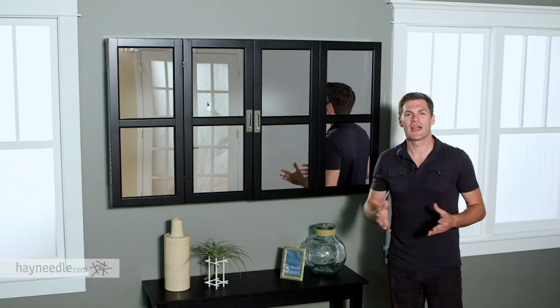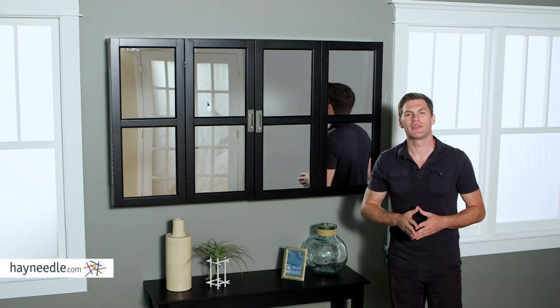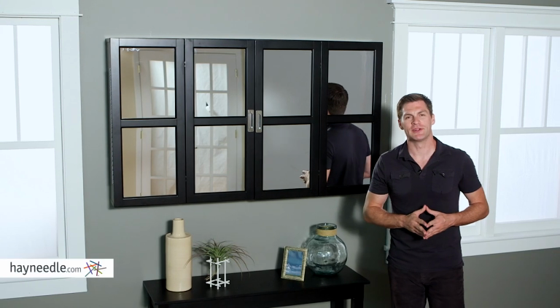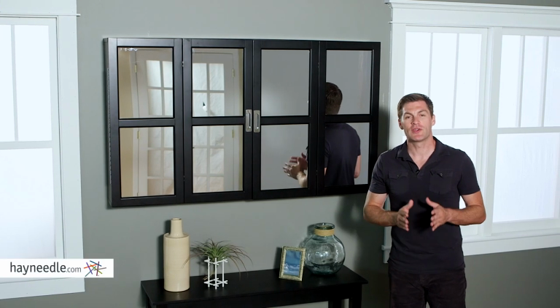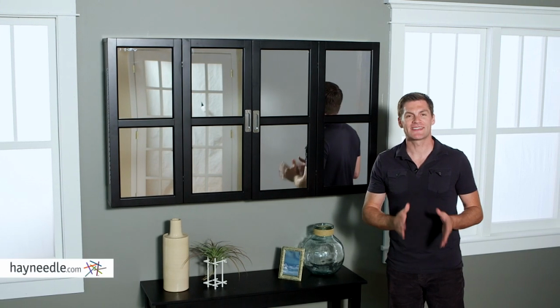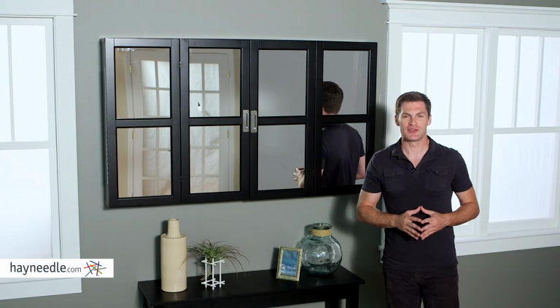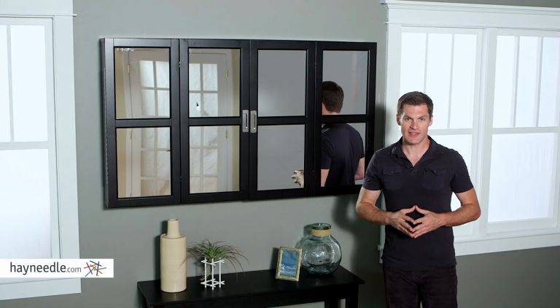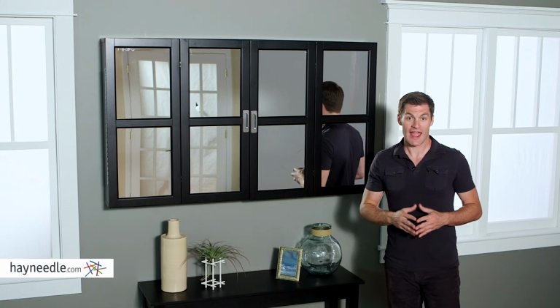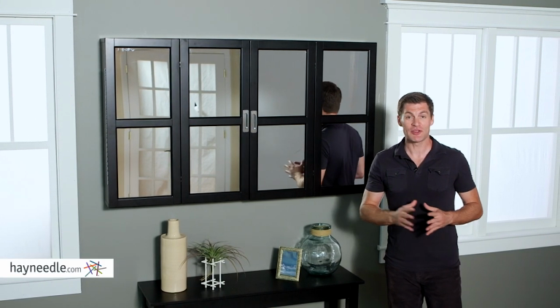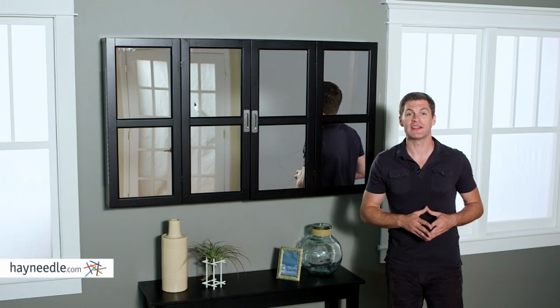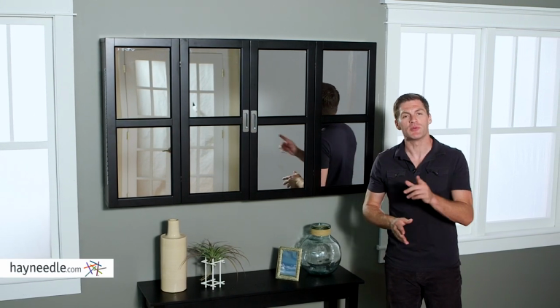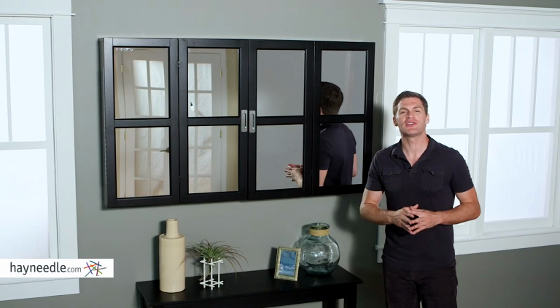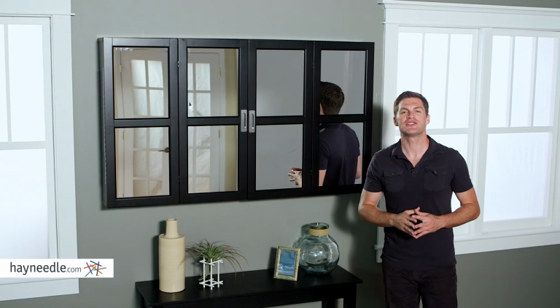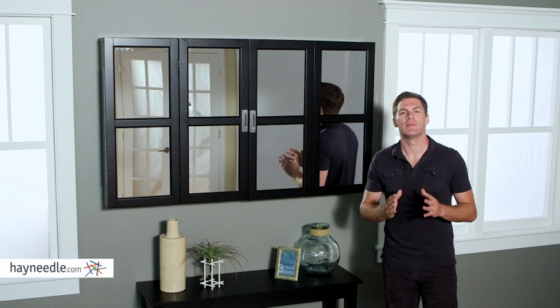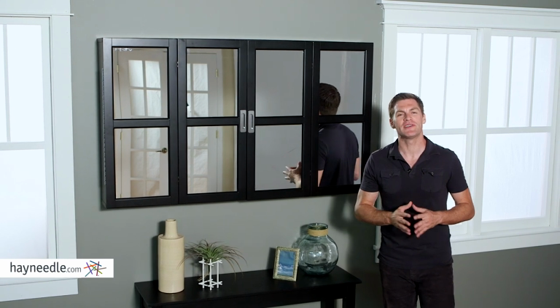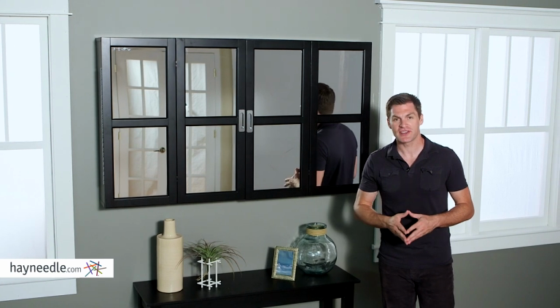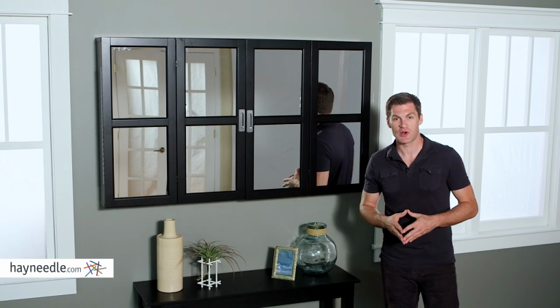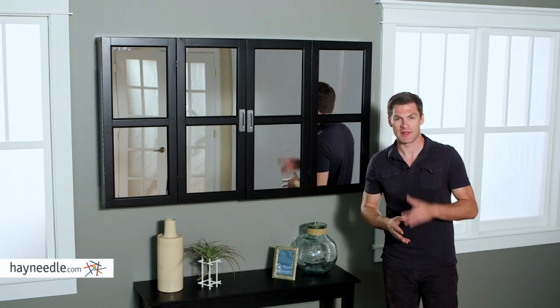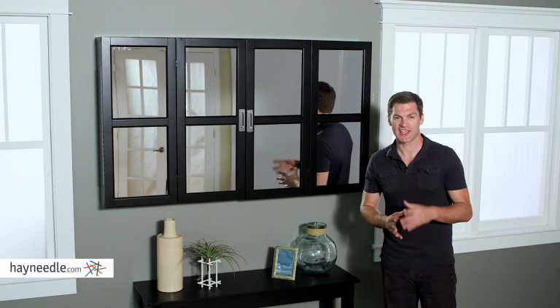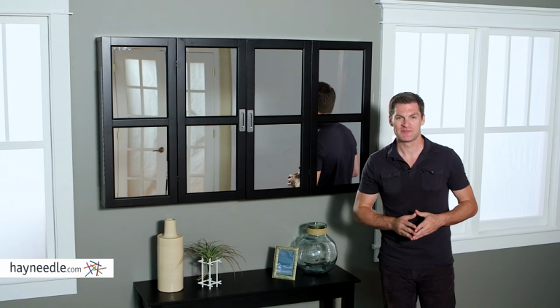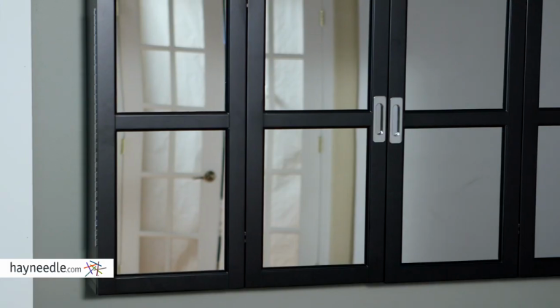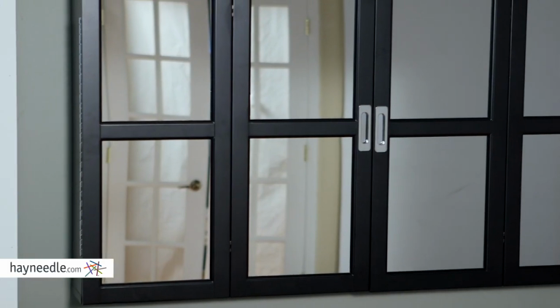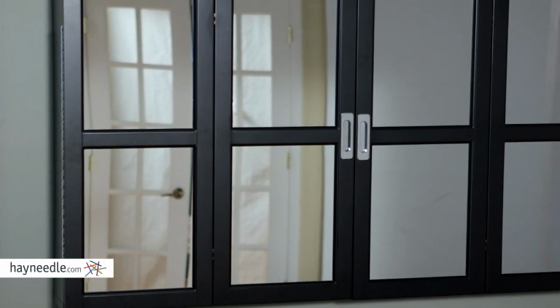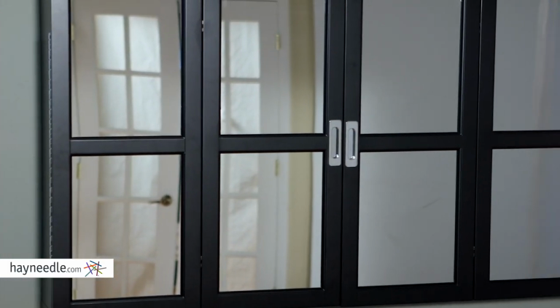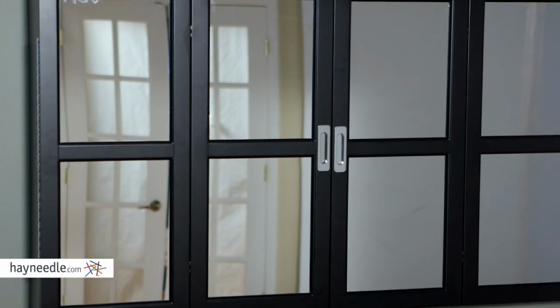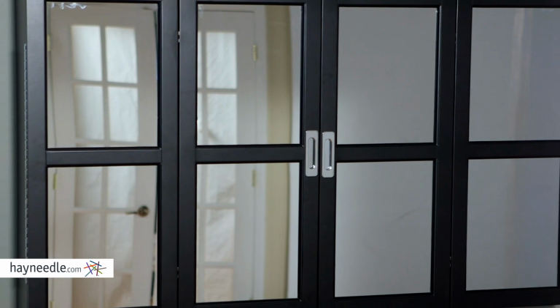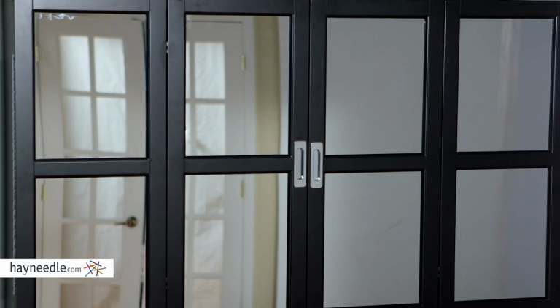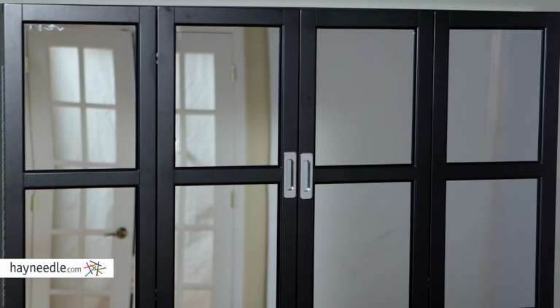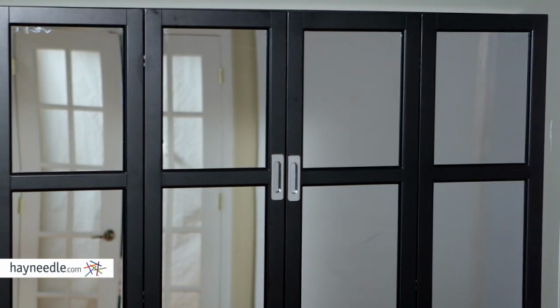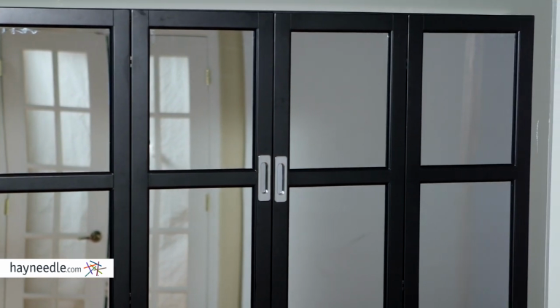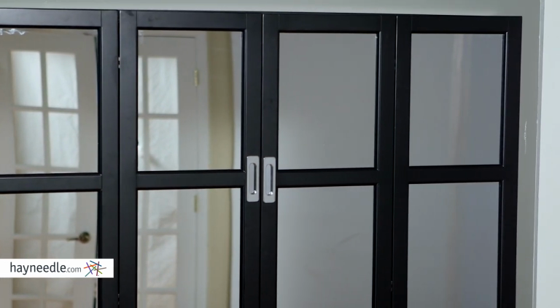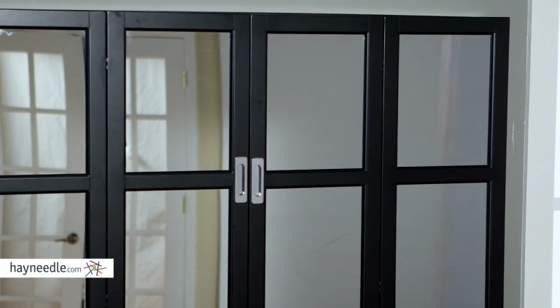Hi, I'm Mark with Hey Needle. You can add style to your TV area and a little brightness if you put your television in the Bellum Living Augusta wall cabinet. Check it out. Made of solid hardwood and given your choice of classic finished colors, it mounts to your wall.